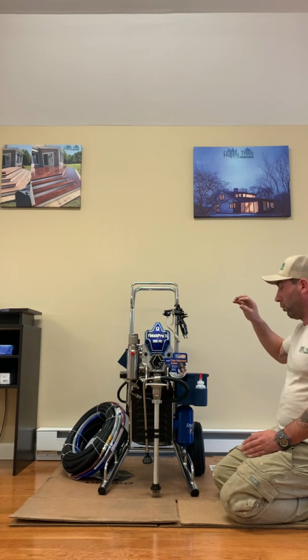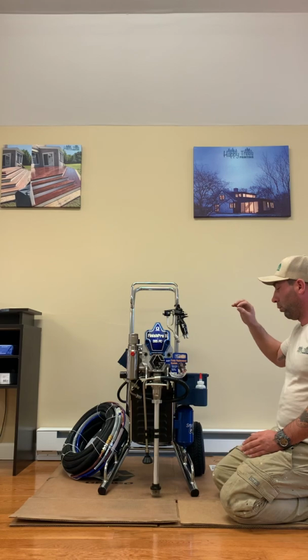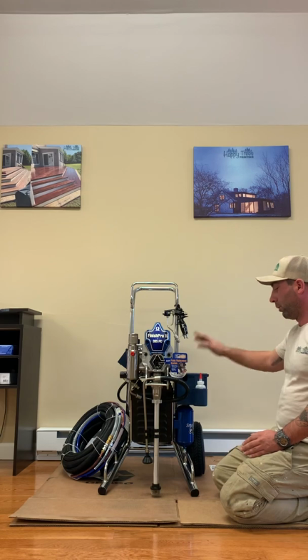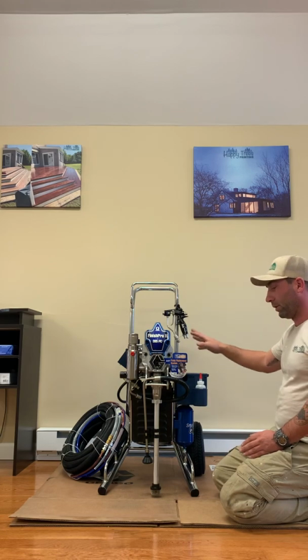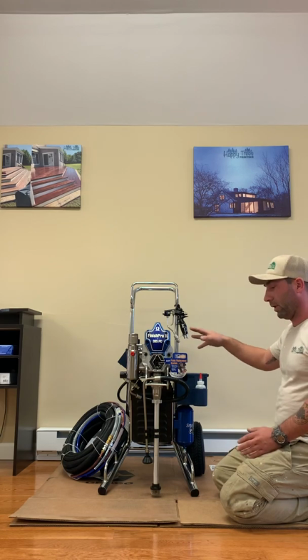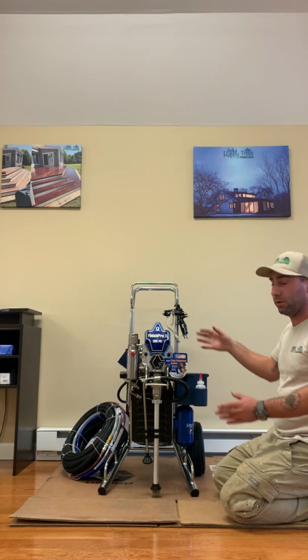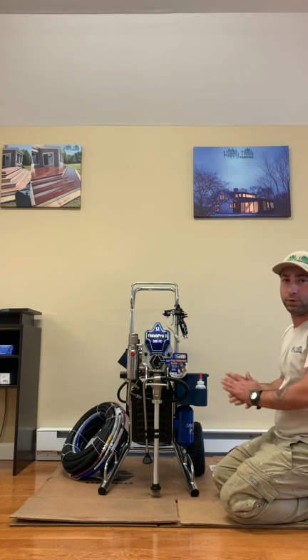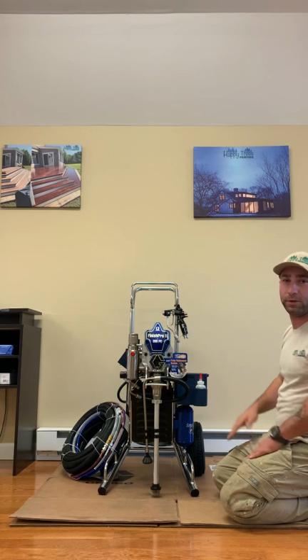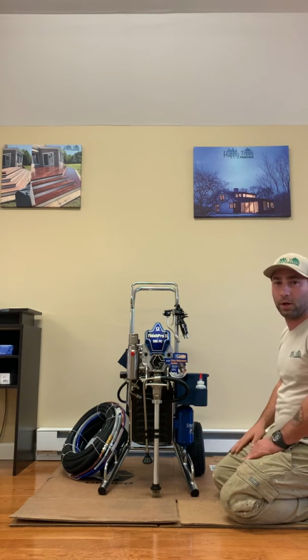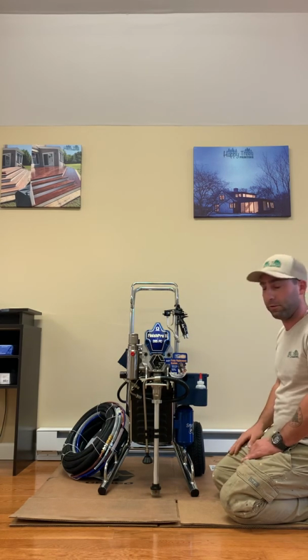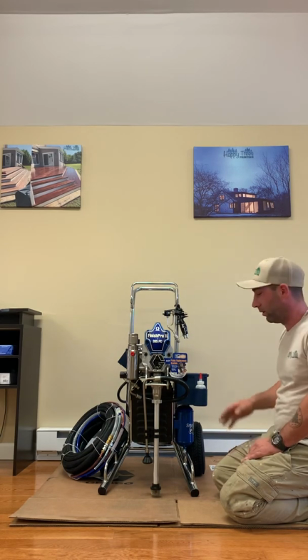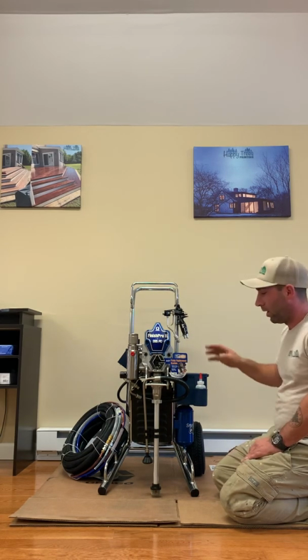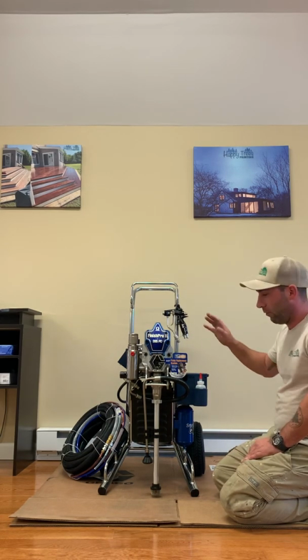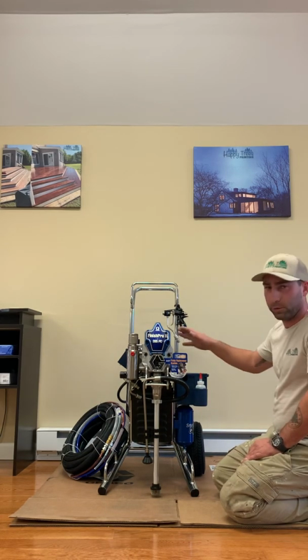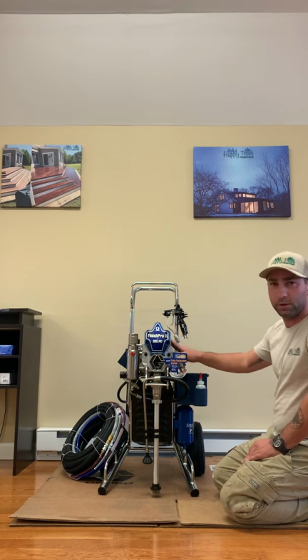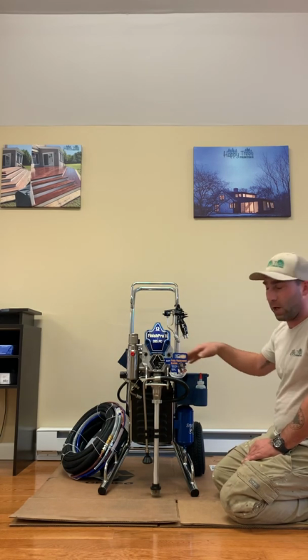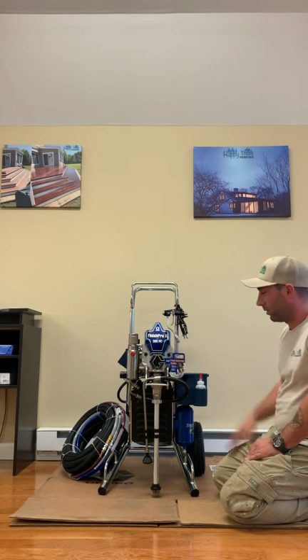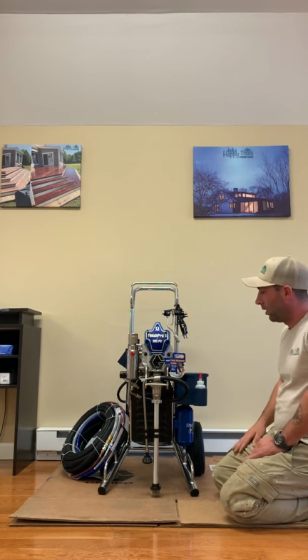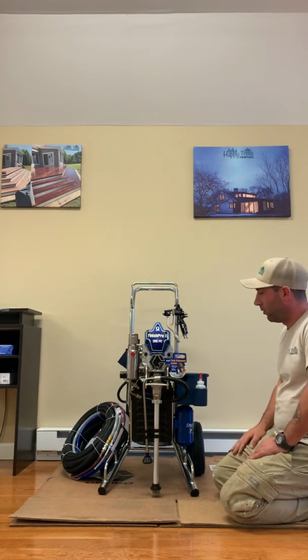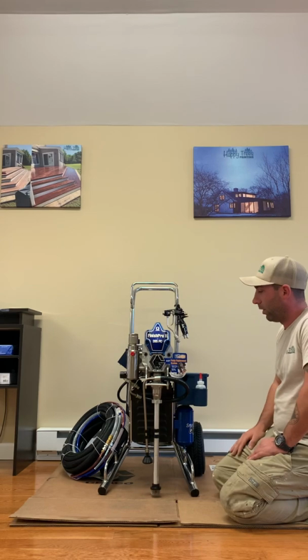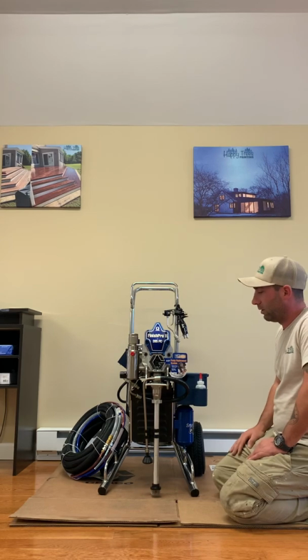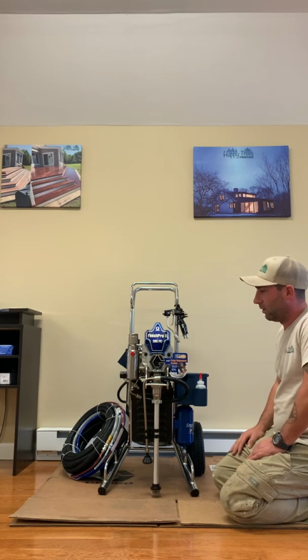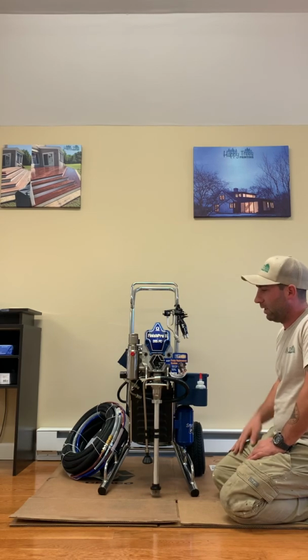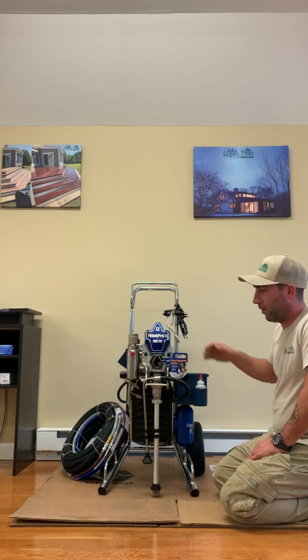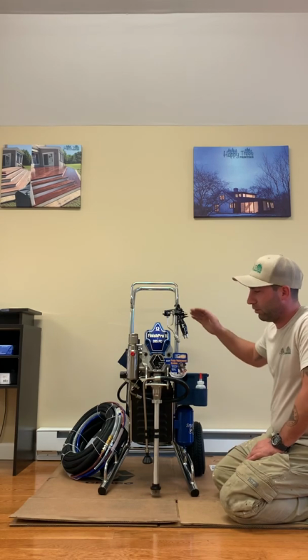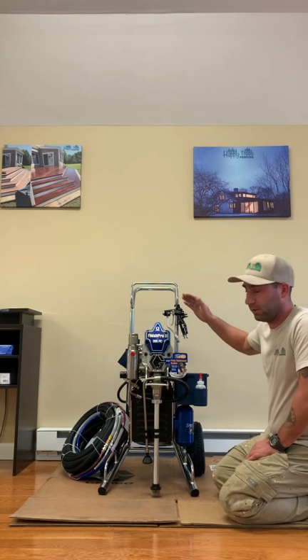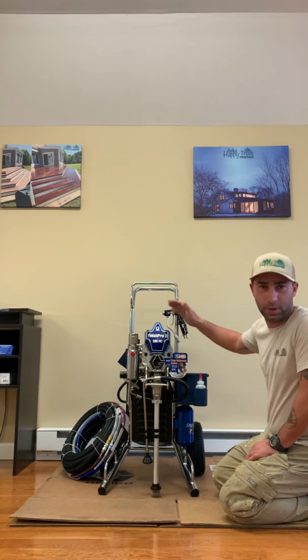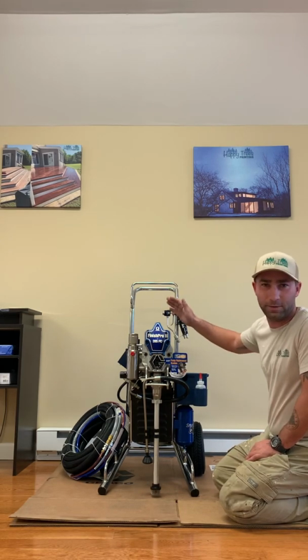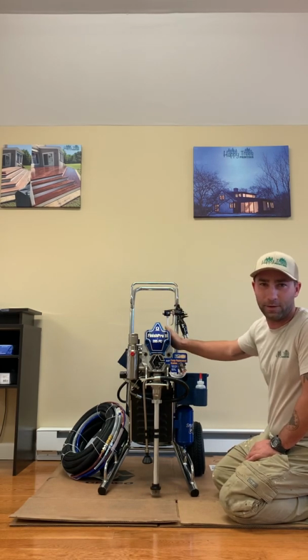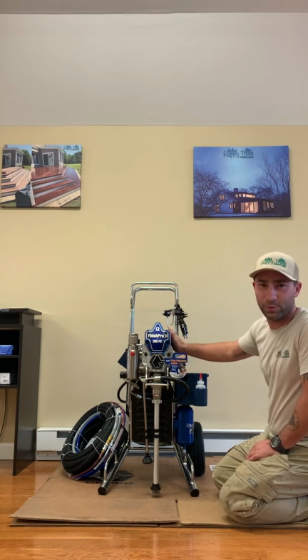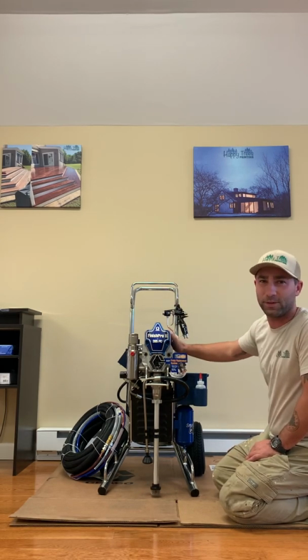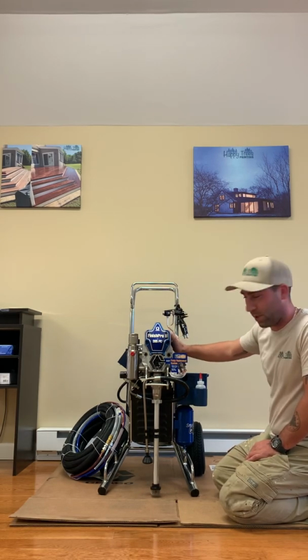We're super excited to try this out in the field. I've worked with these in the past, but this is the Happy Trees 395 which makes it special.